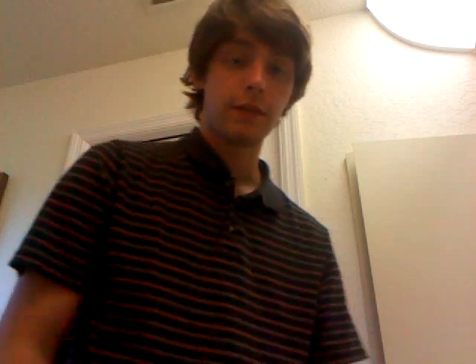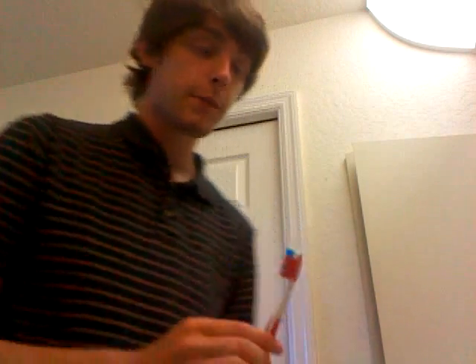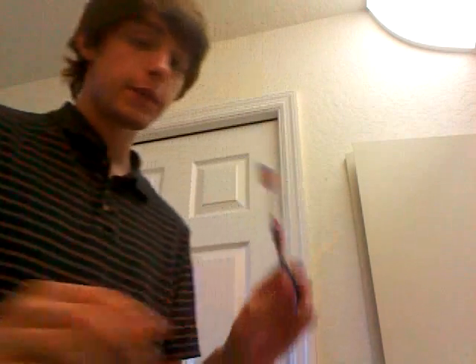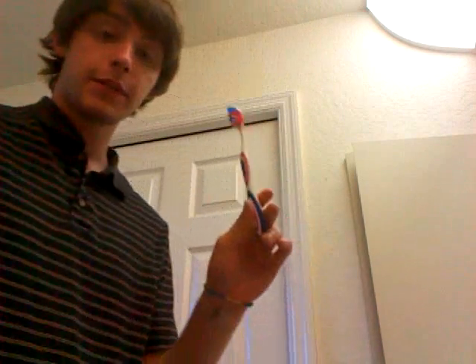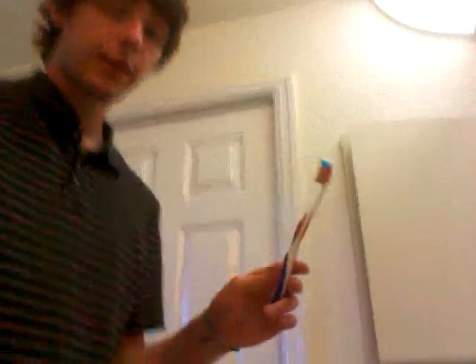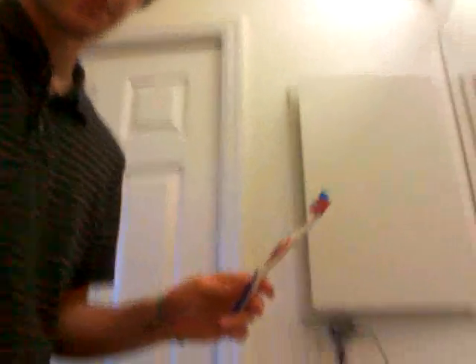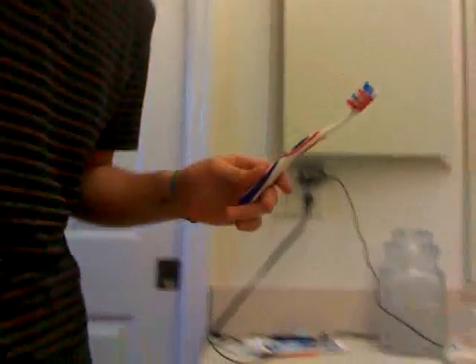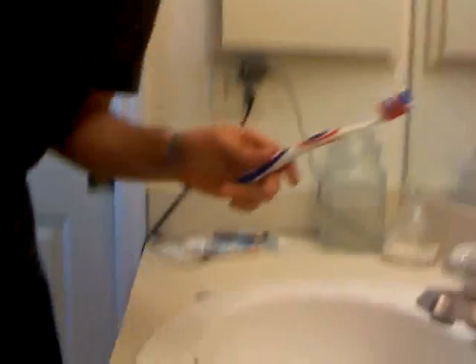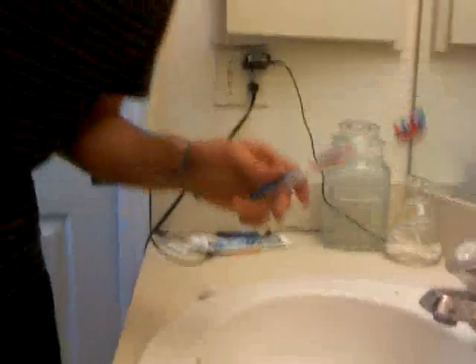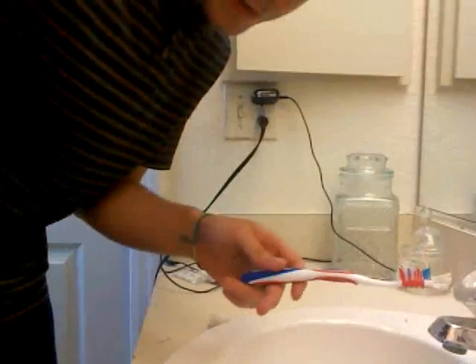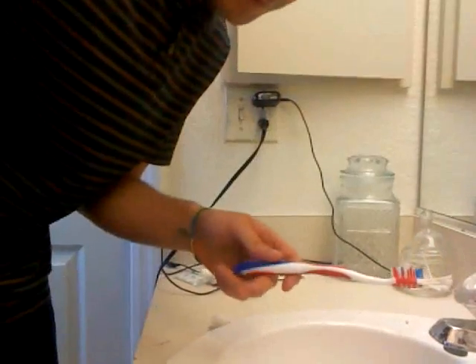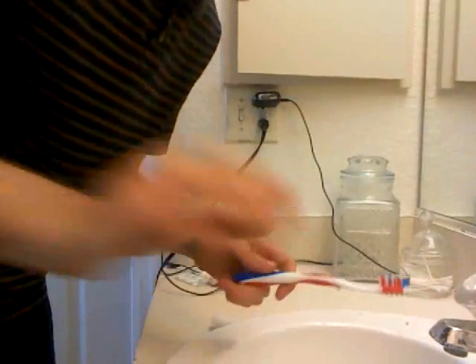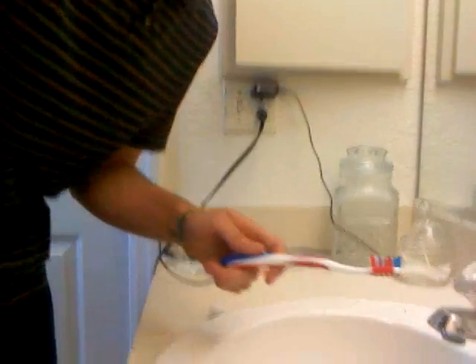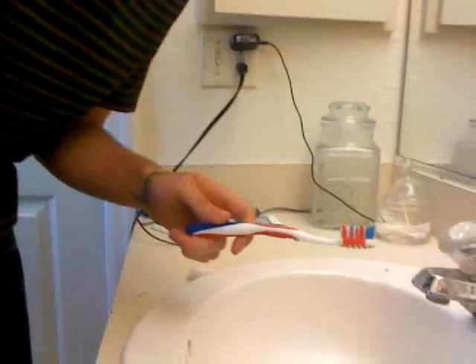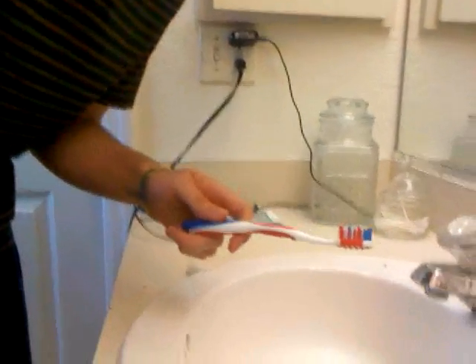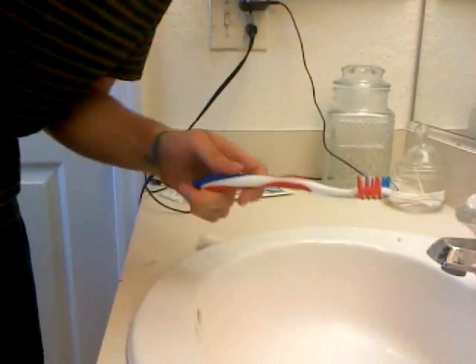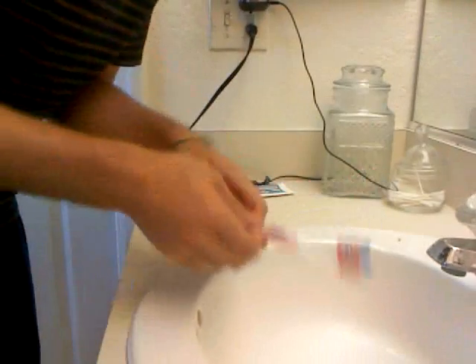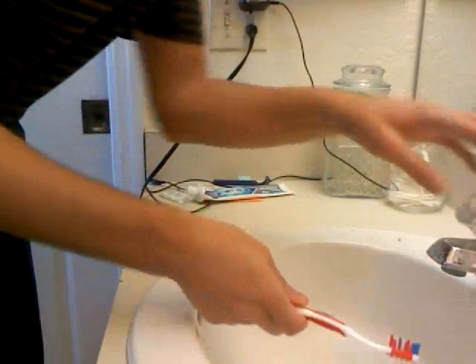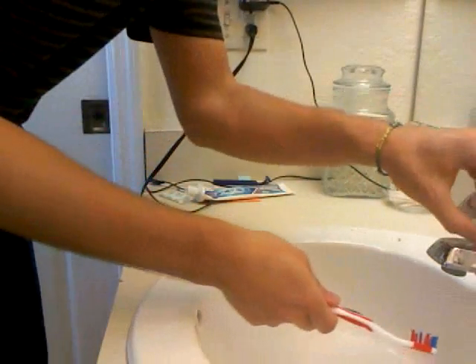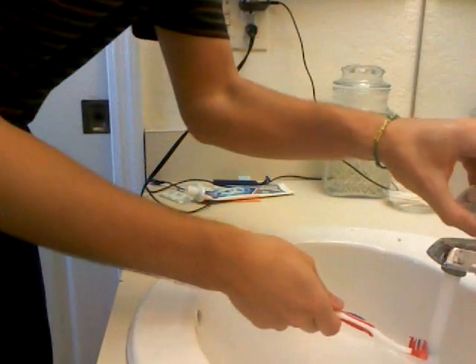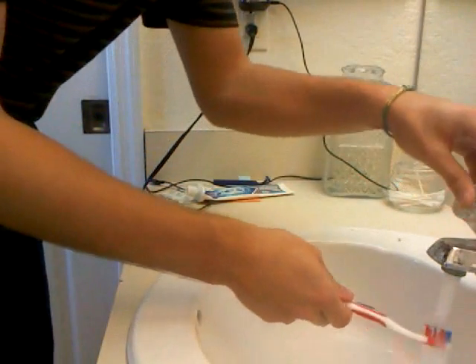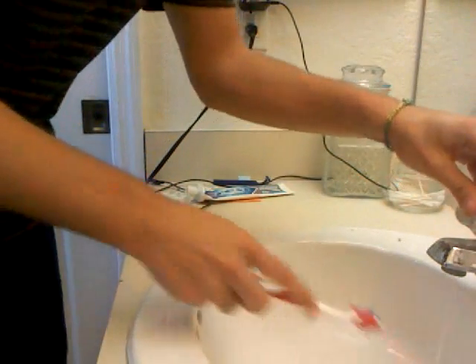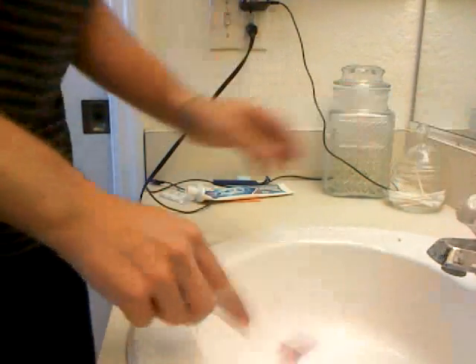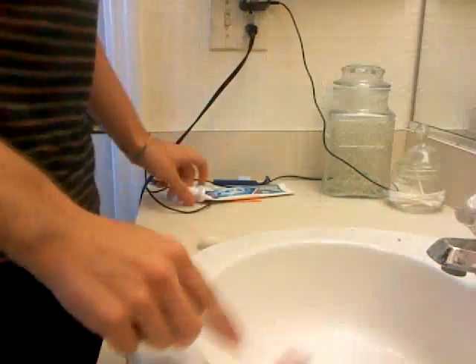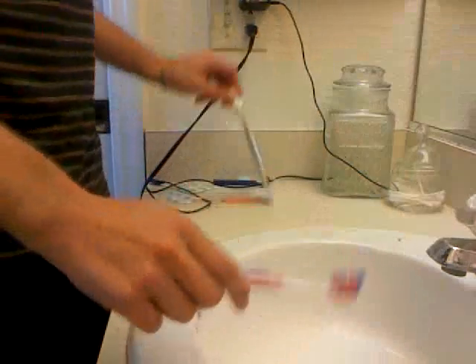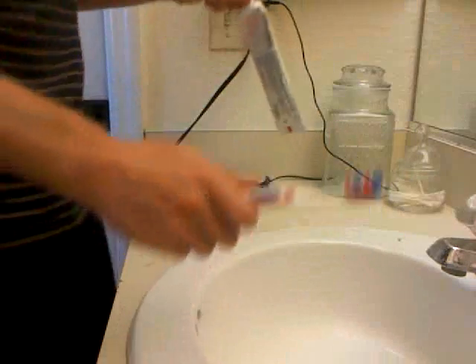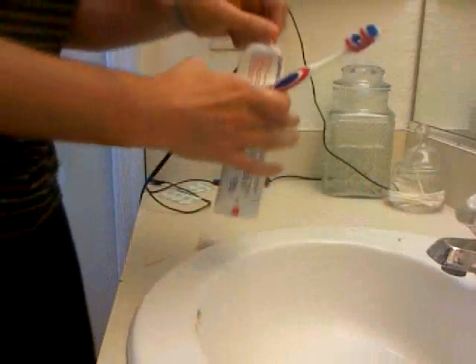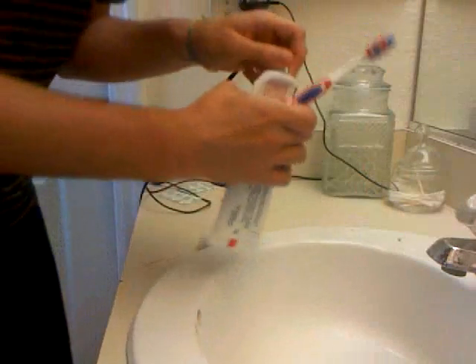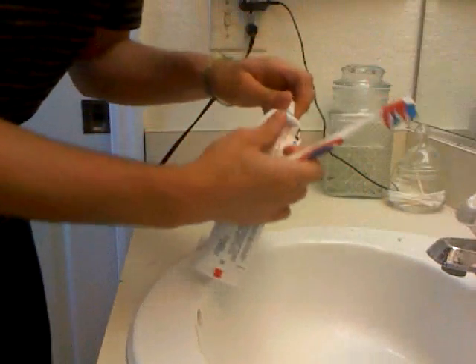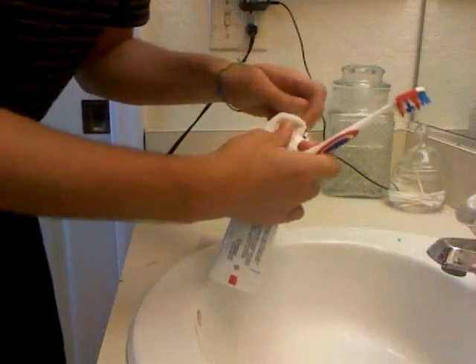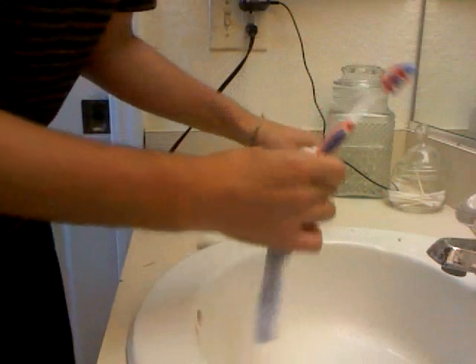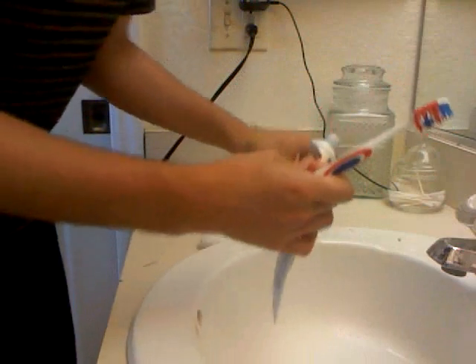First, what you want to do is grab your toothbrush, bring it to the sink. I run some water on the brush, then you get your toothpaste, whatever brand you want.